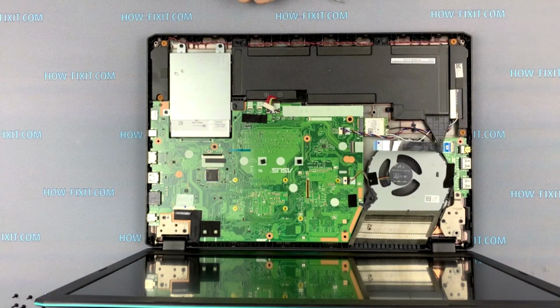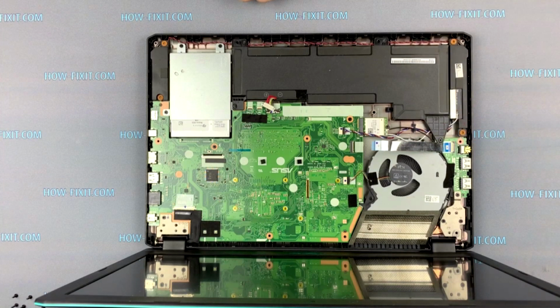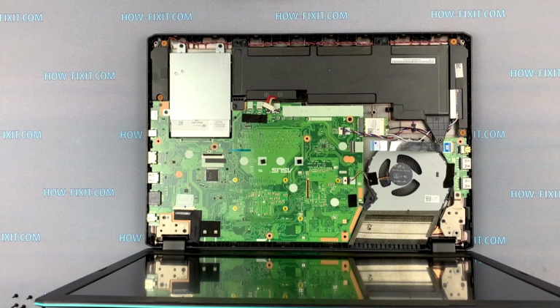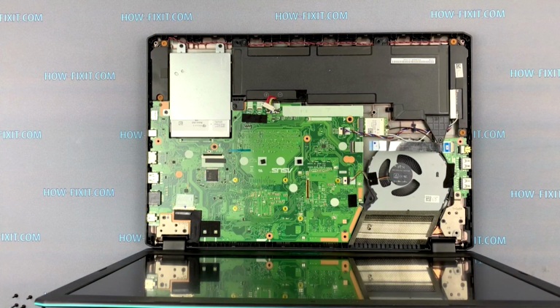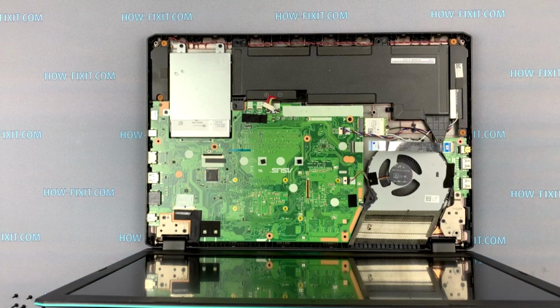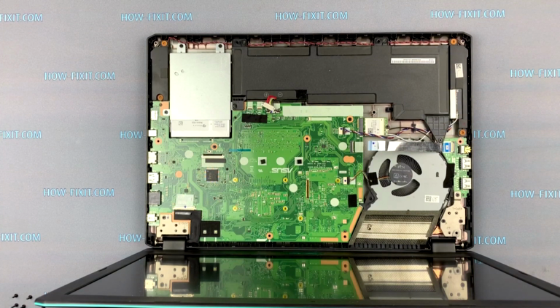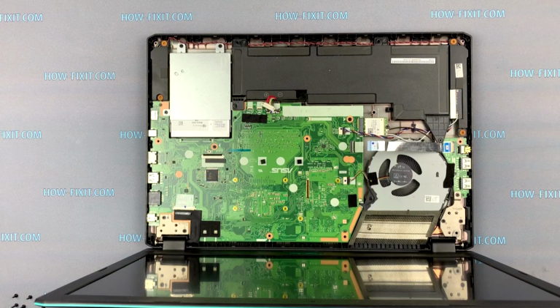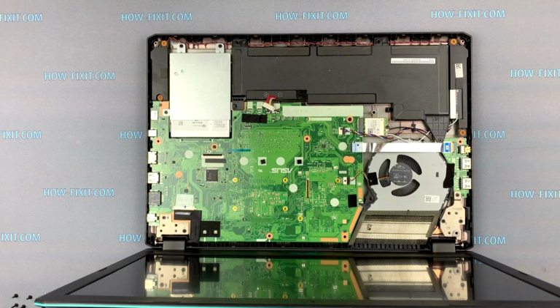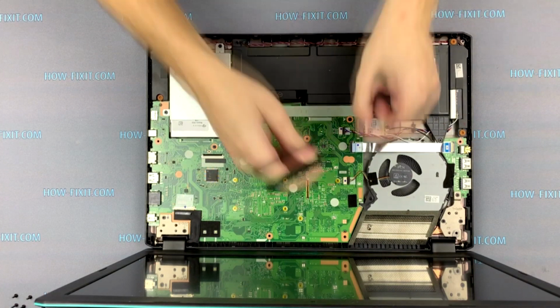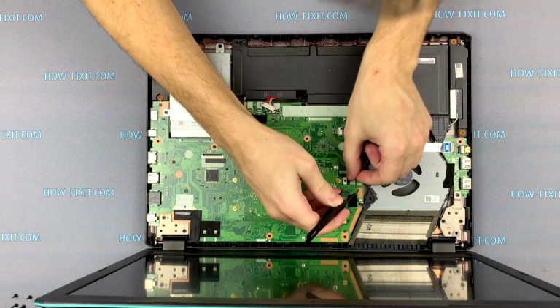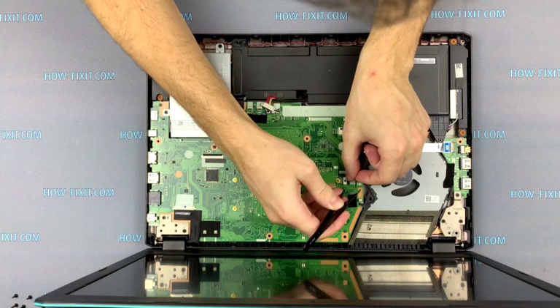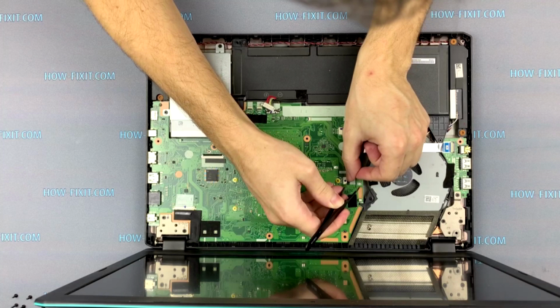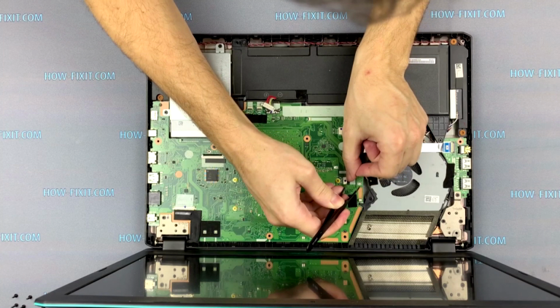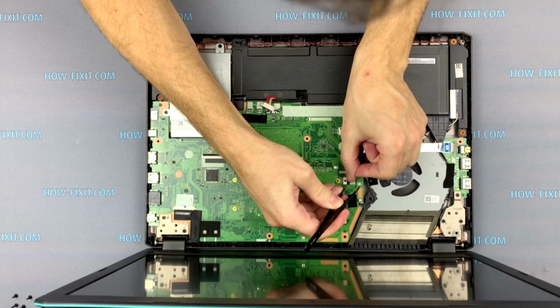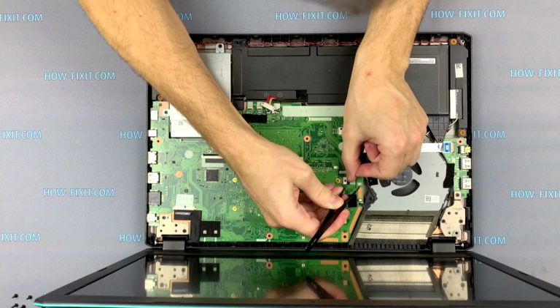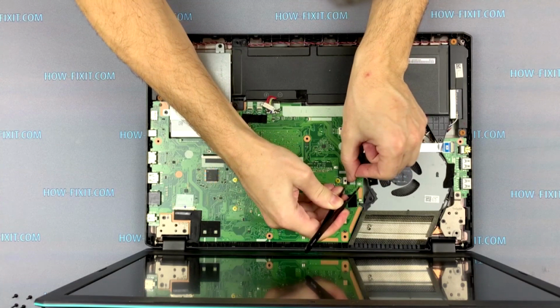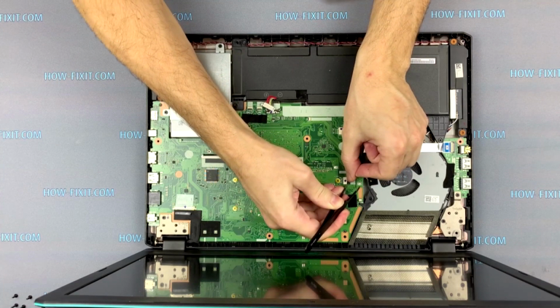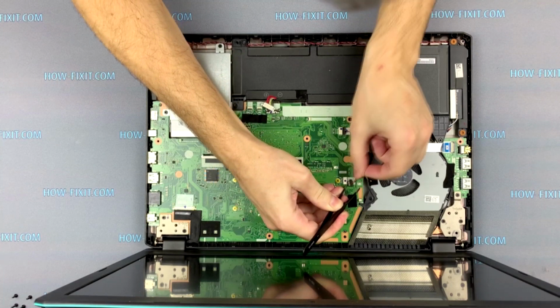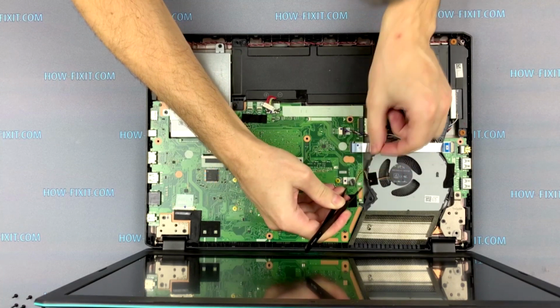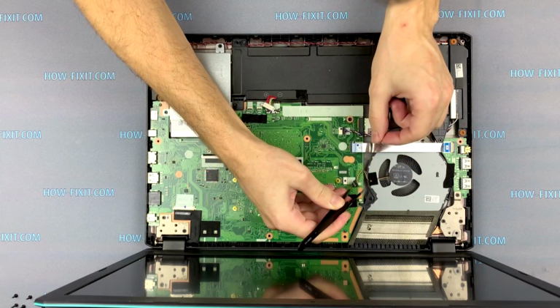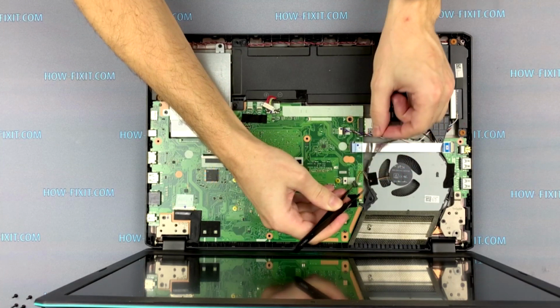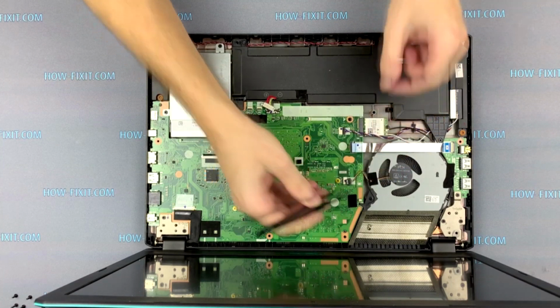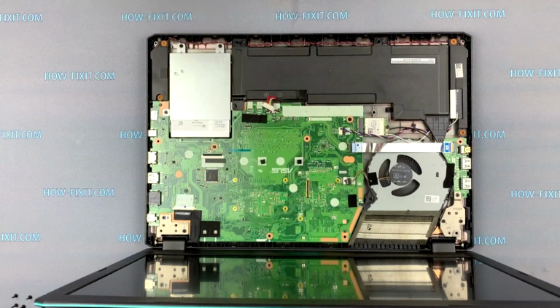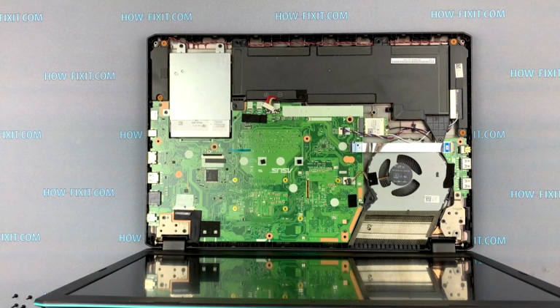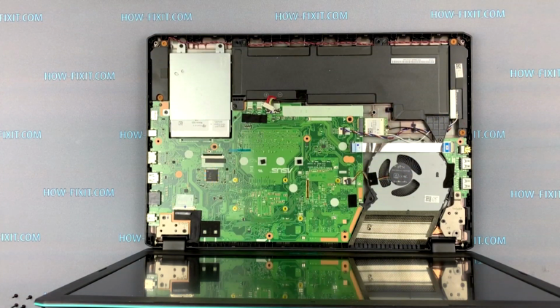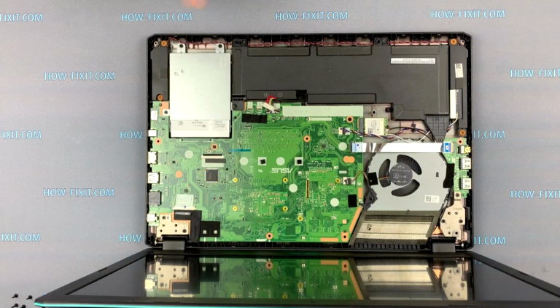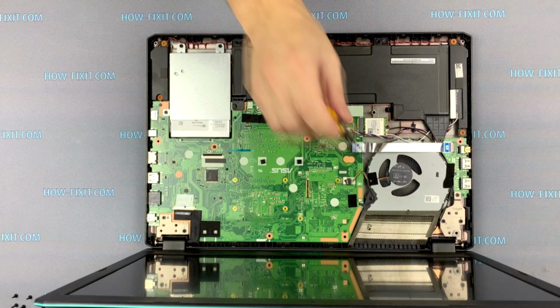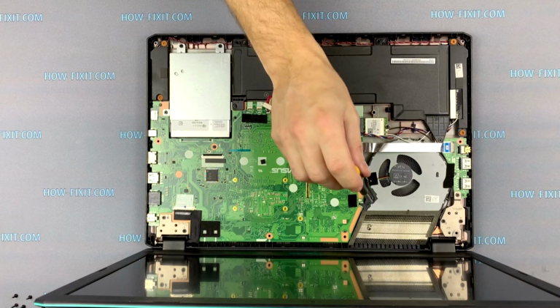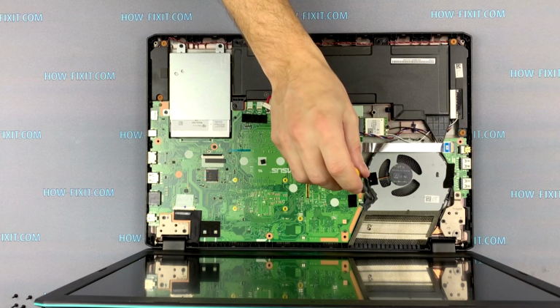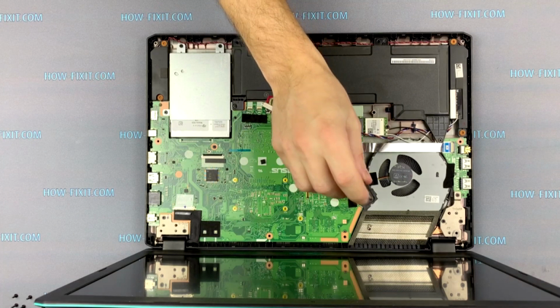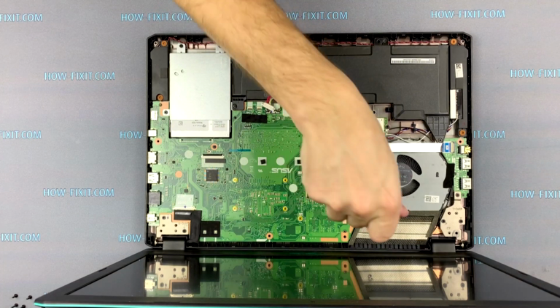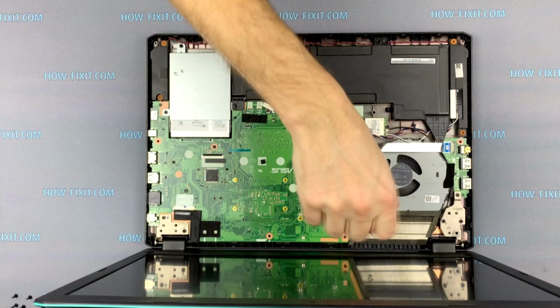Disconnect the USB module cable and fan cable from the motherboard. Remove two screws that secure the fan.